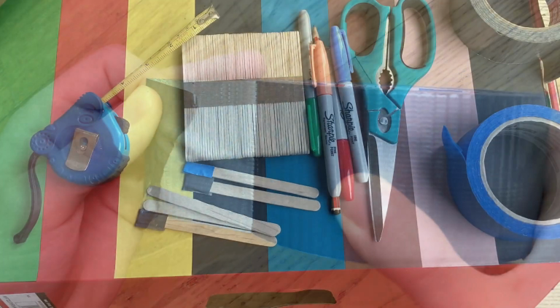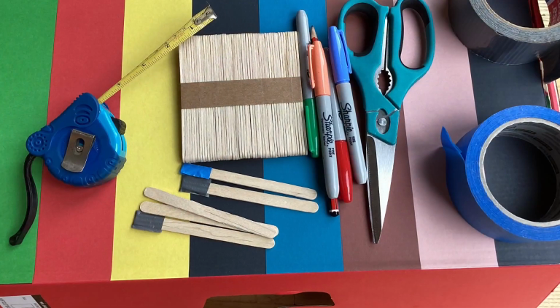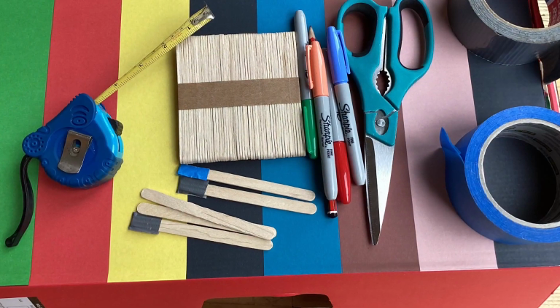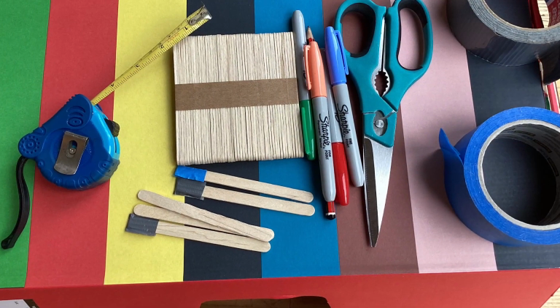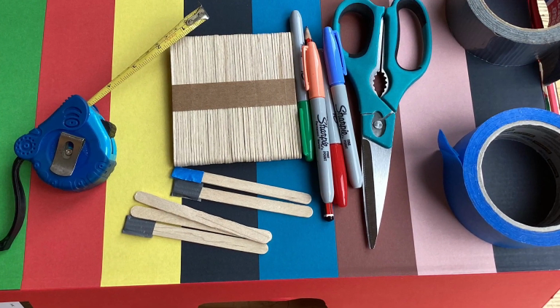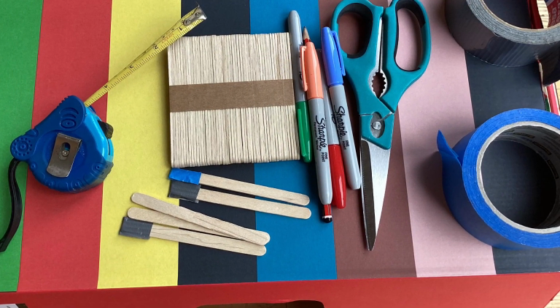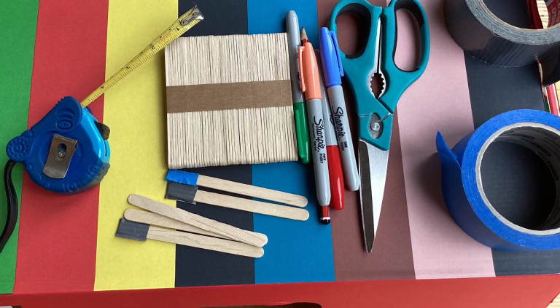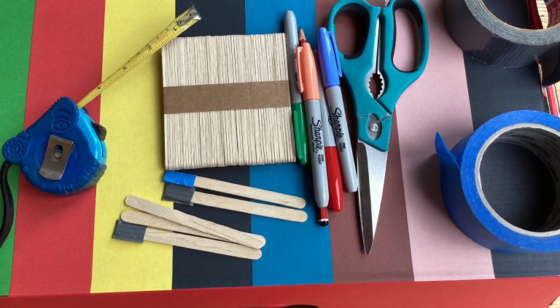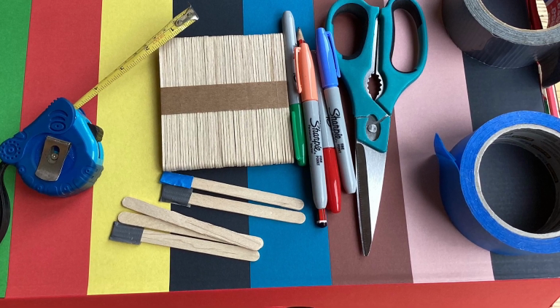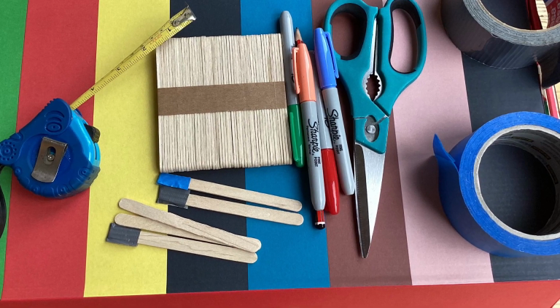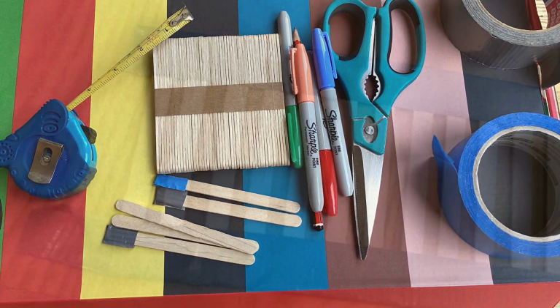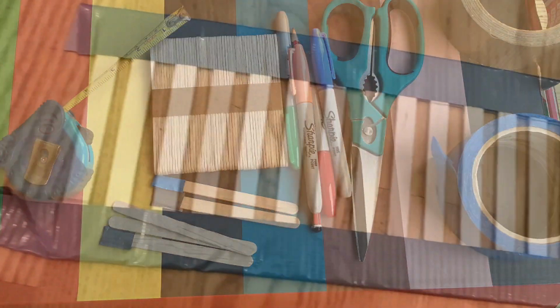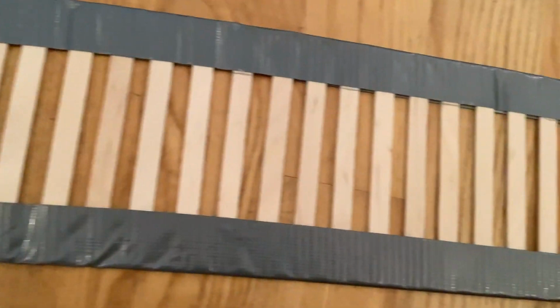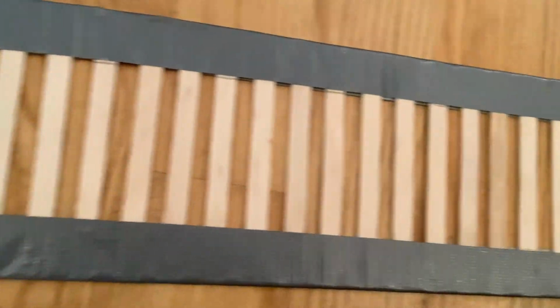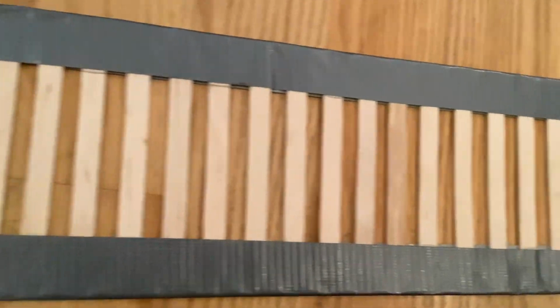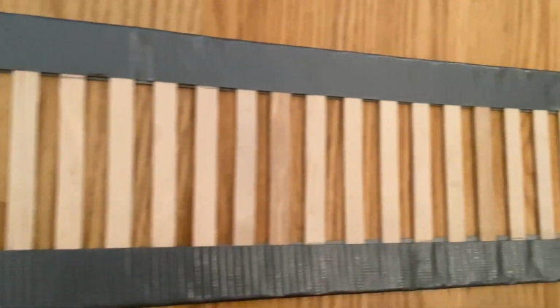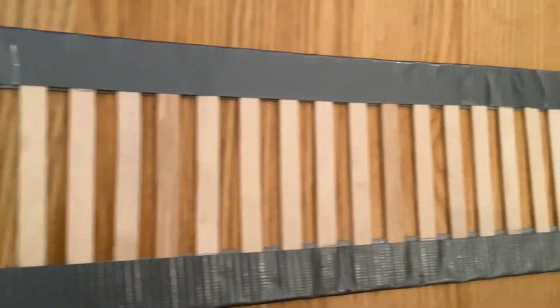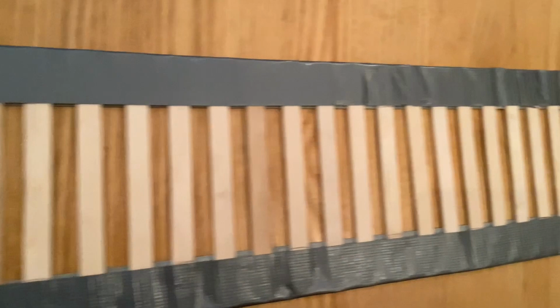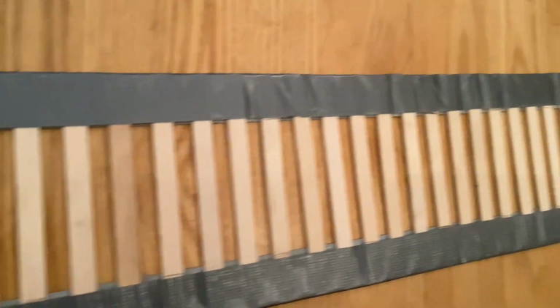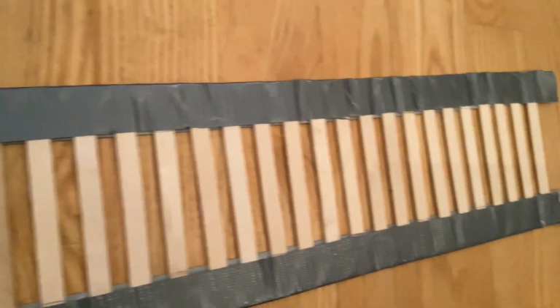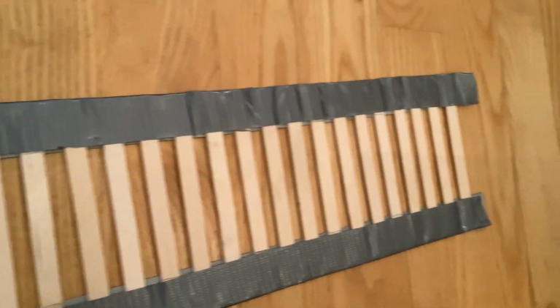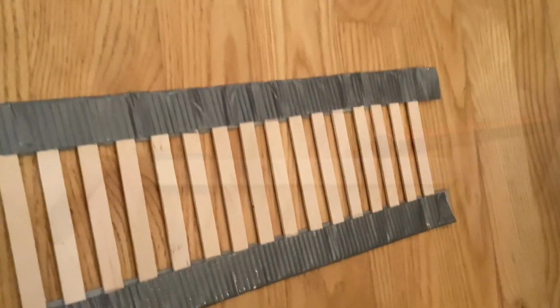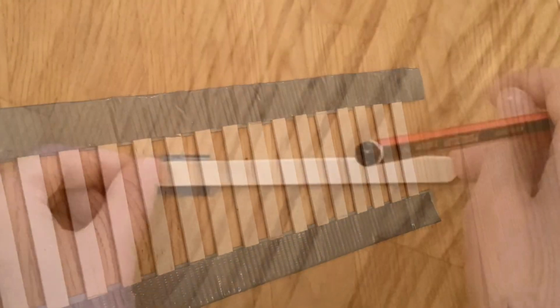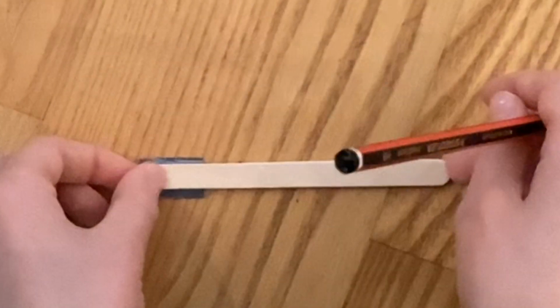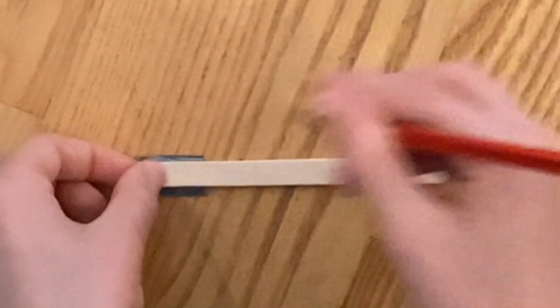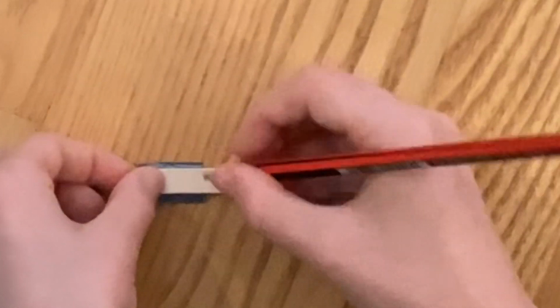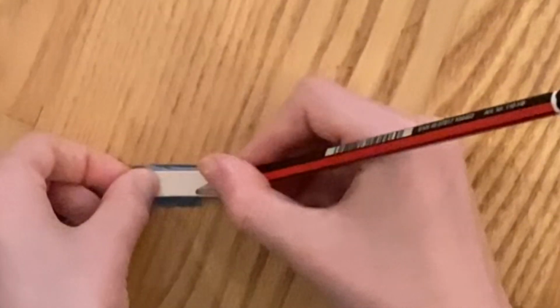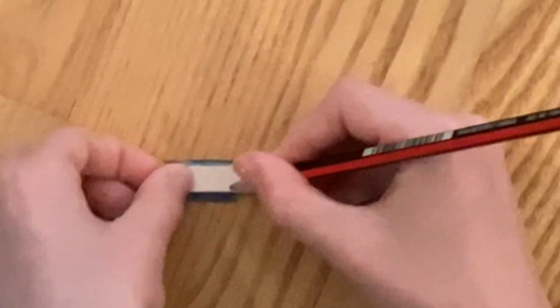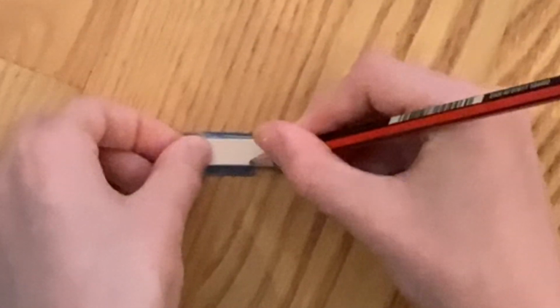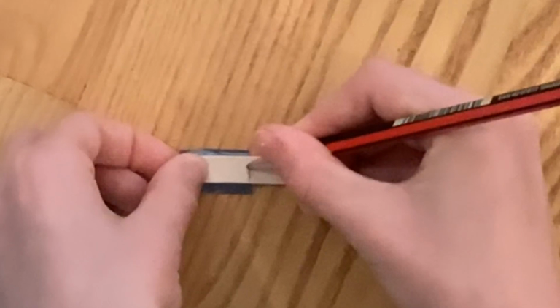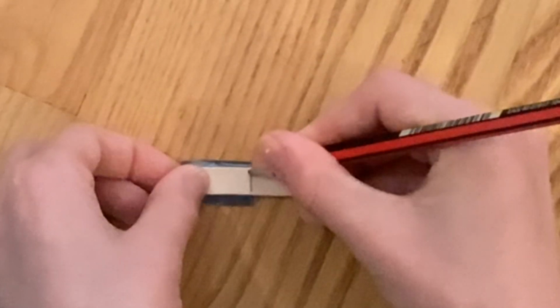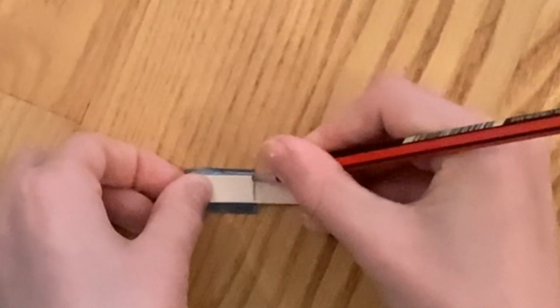In reality I ended up using more stuff as you can see here. Now a bit of science: DNA is a long molecule that contains genetic code. The double helix provides structural support to the molecule, and this is what we are building here.